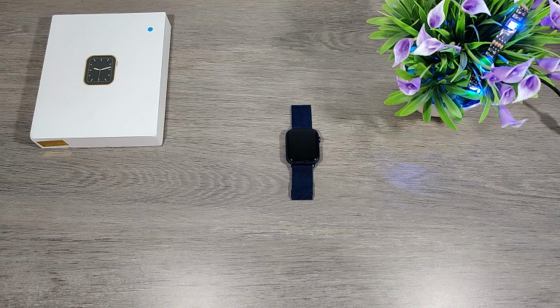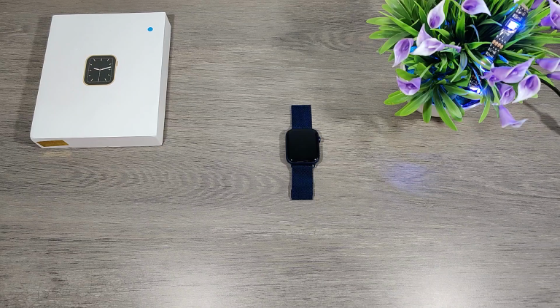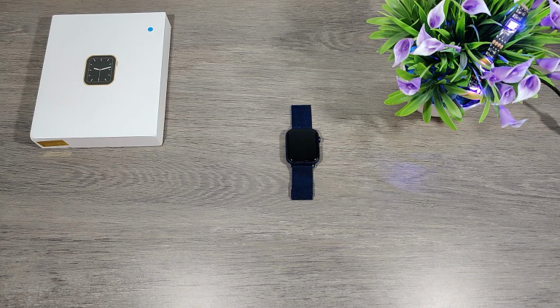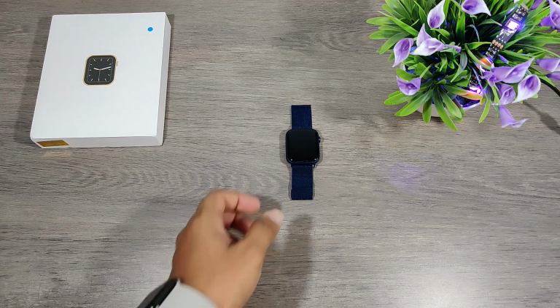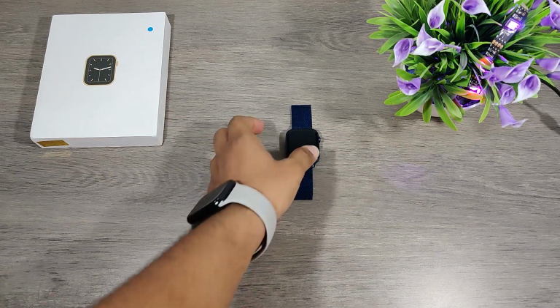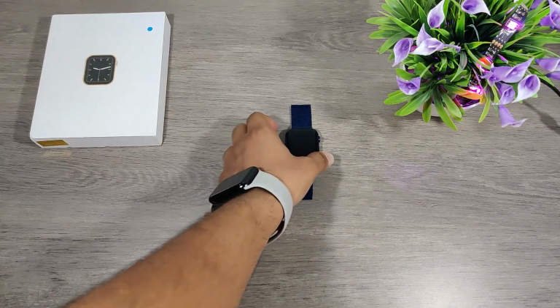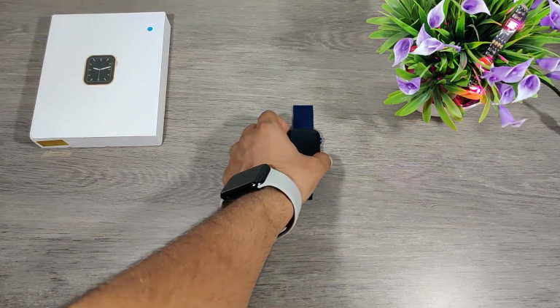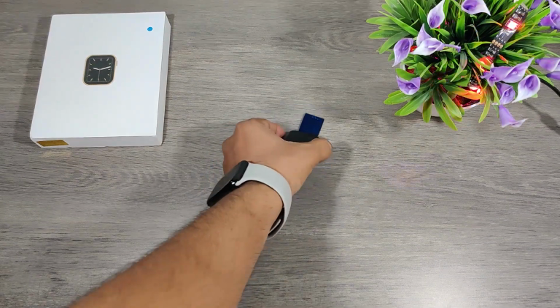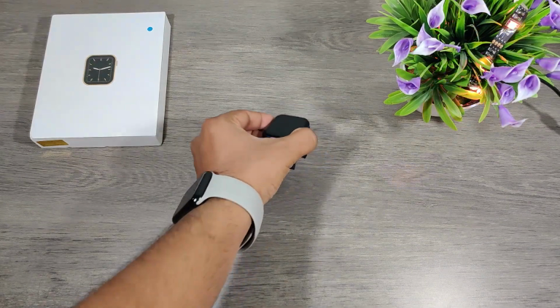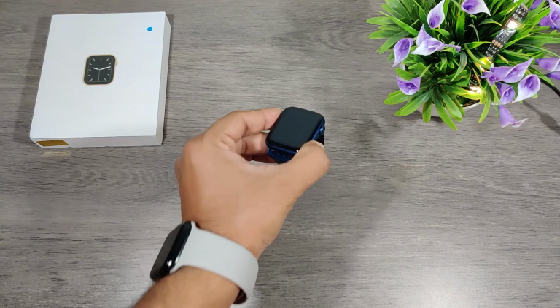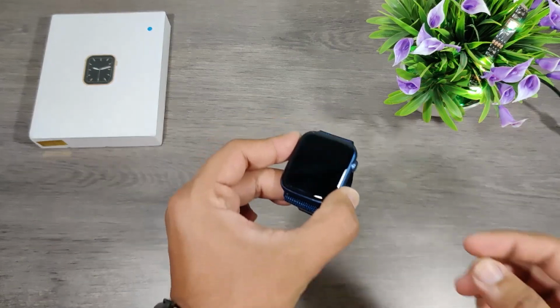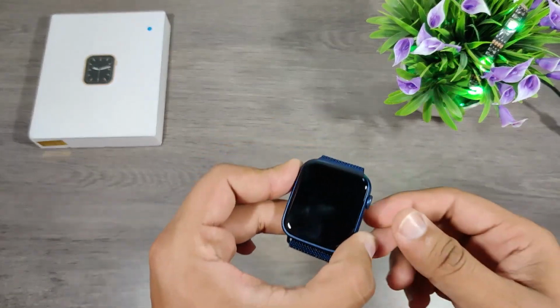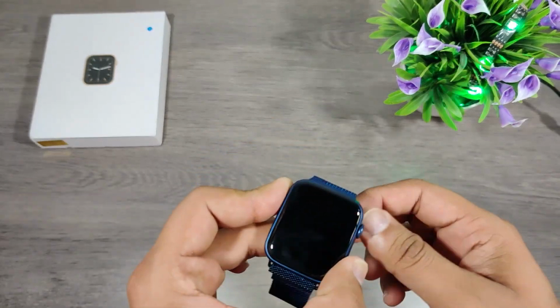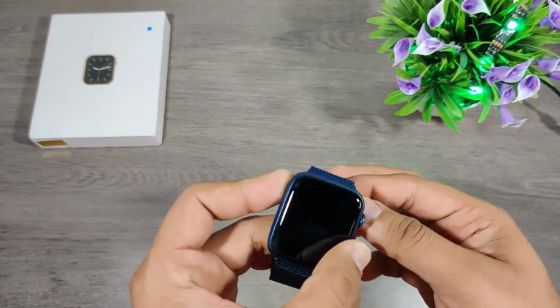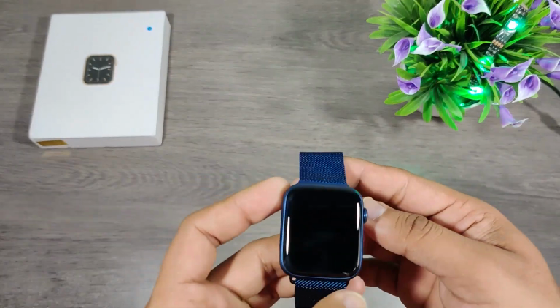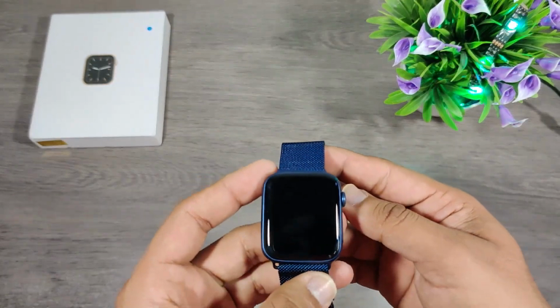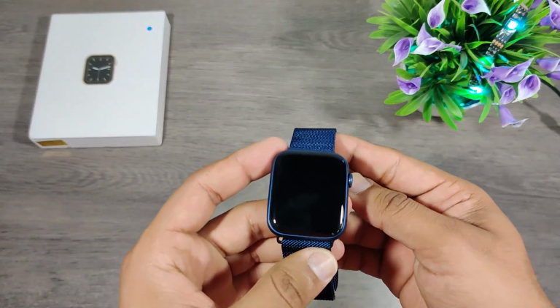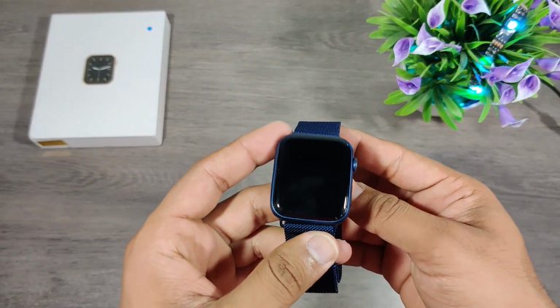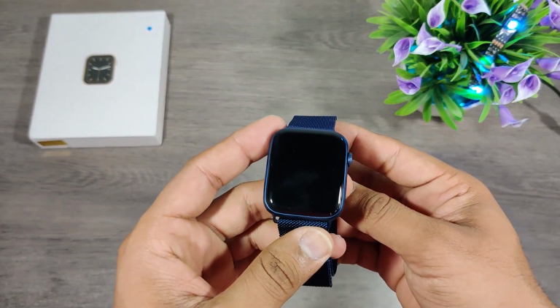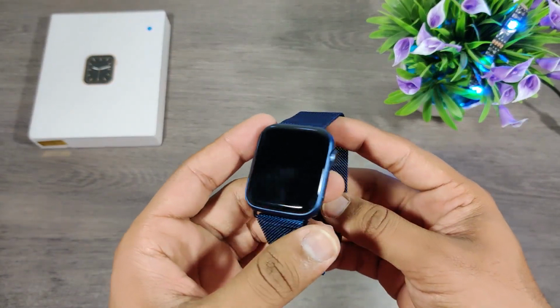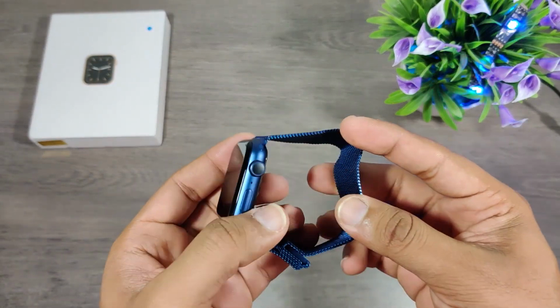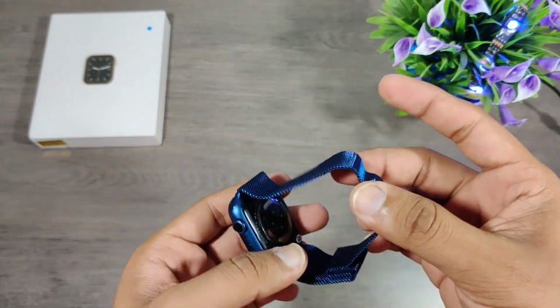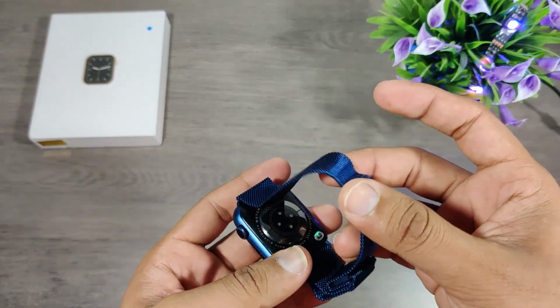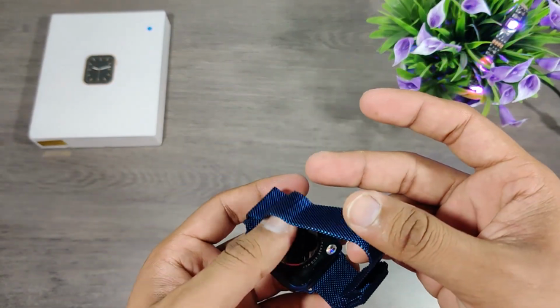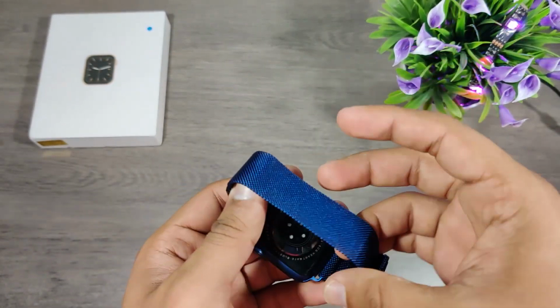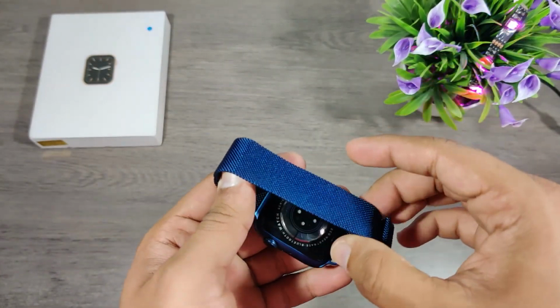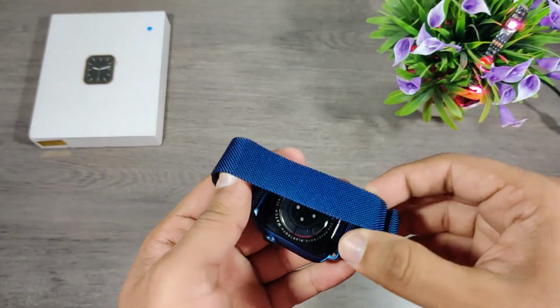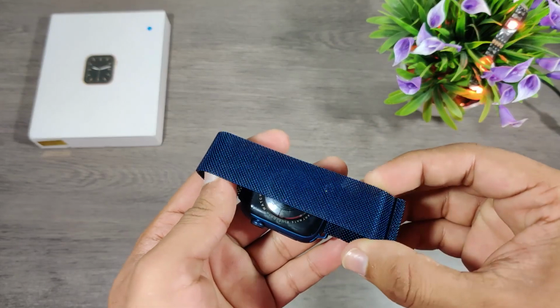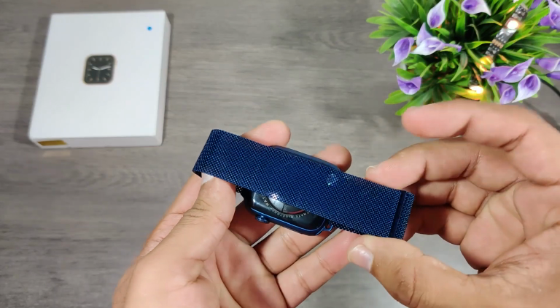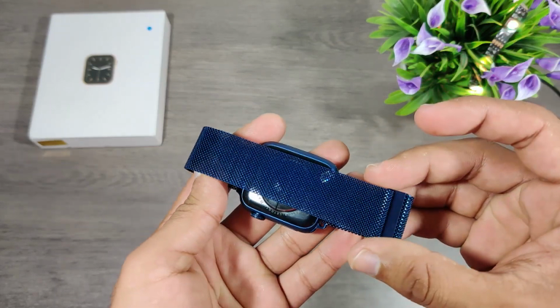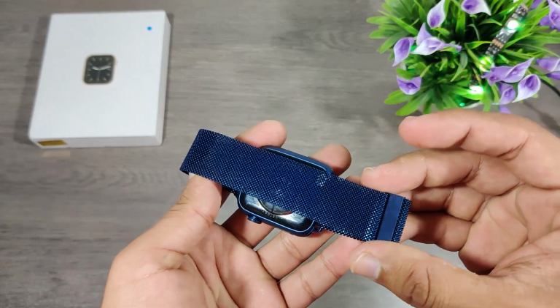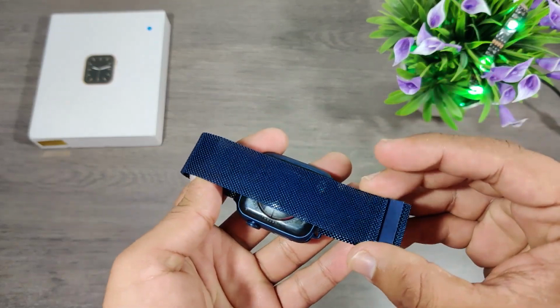Hello friends and followers. In this video we are going to tear down this W56 smartwatch, which is by far the best copy of the Apple Watch.